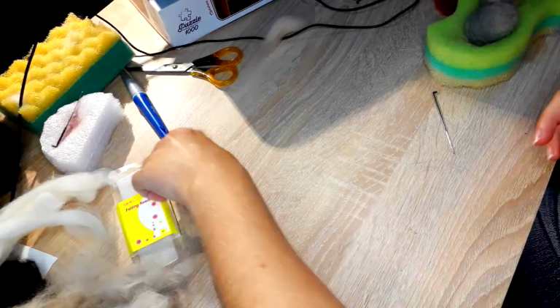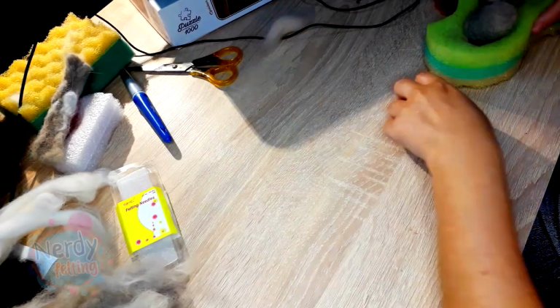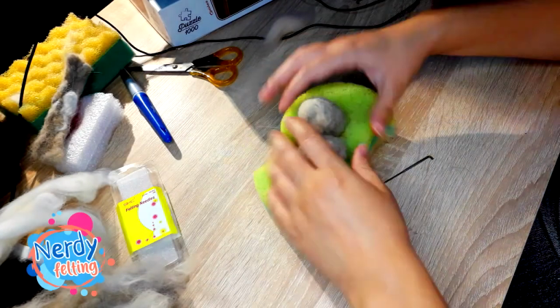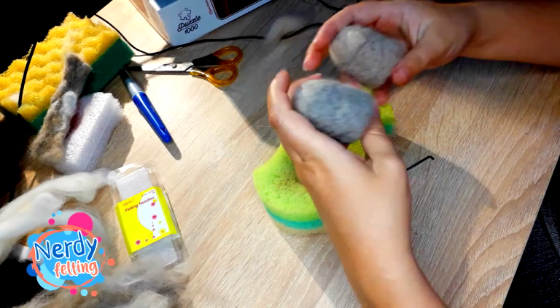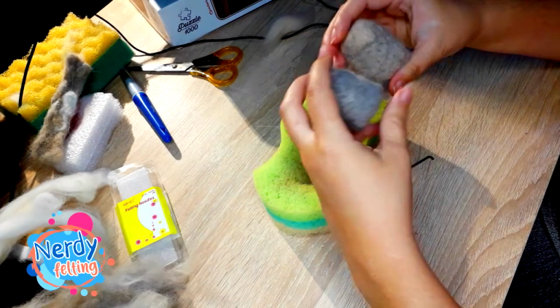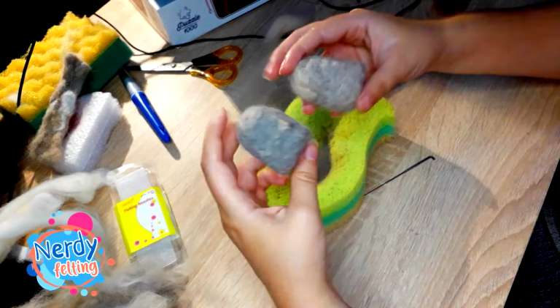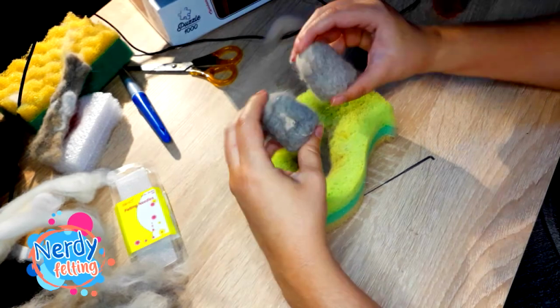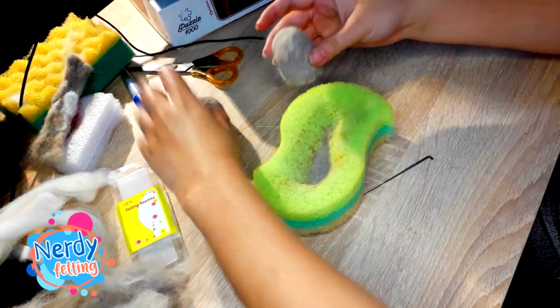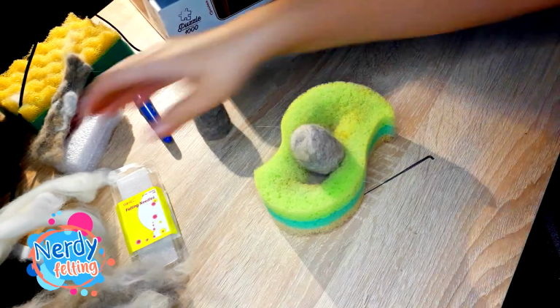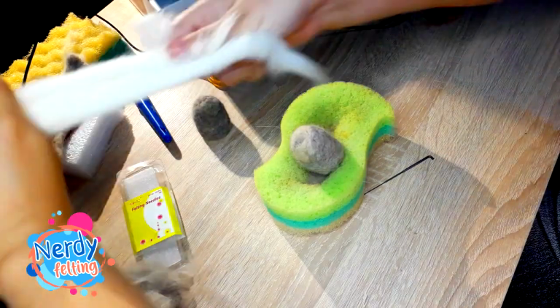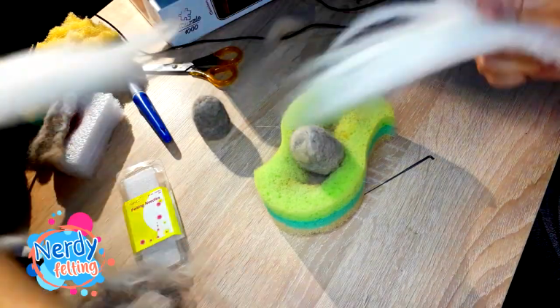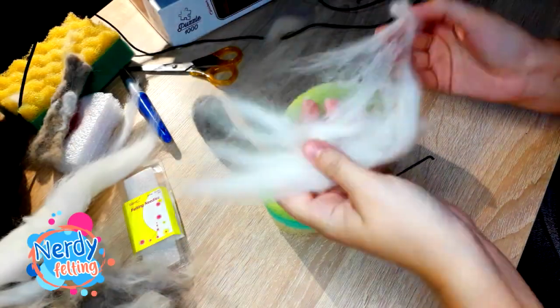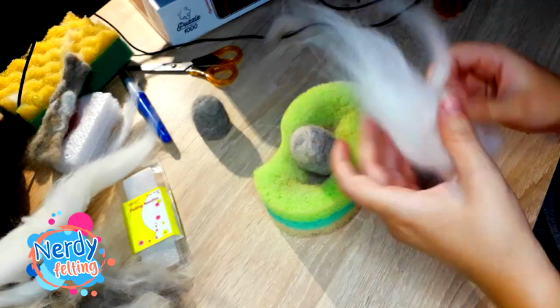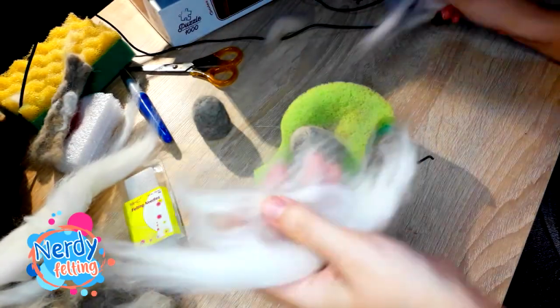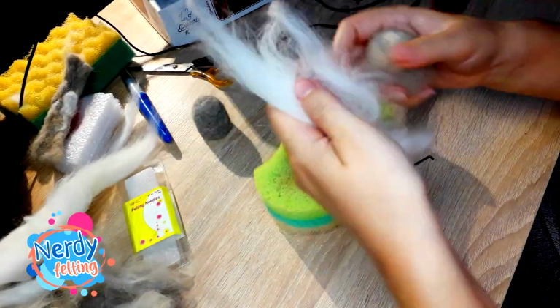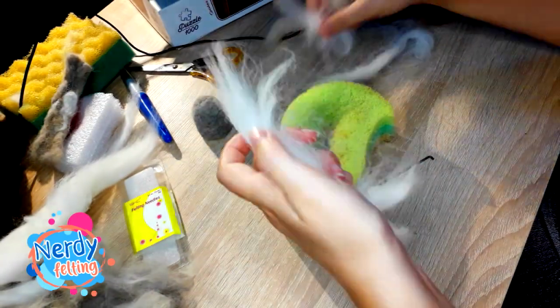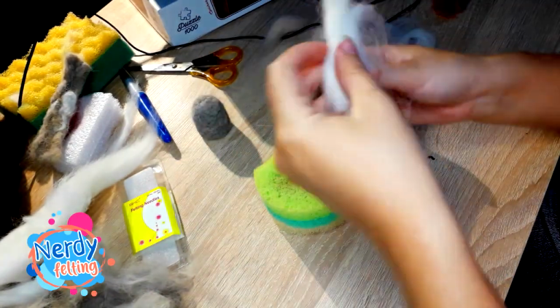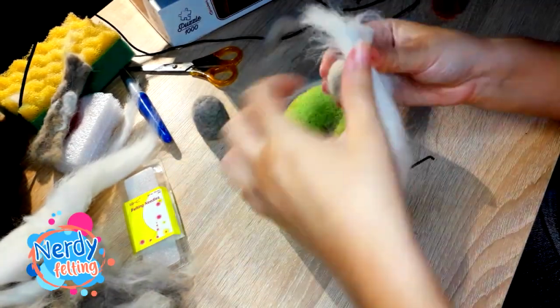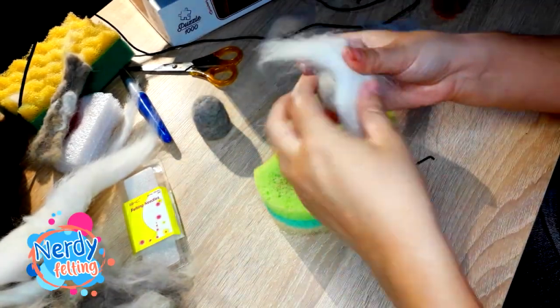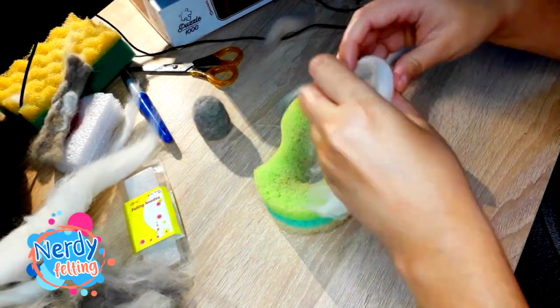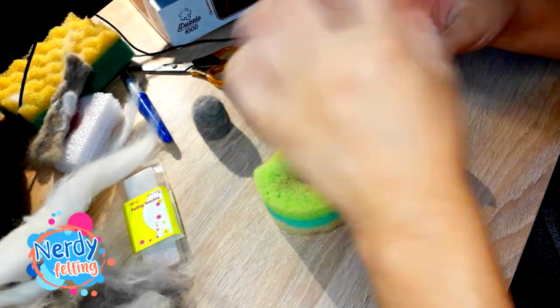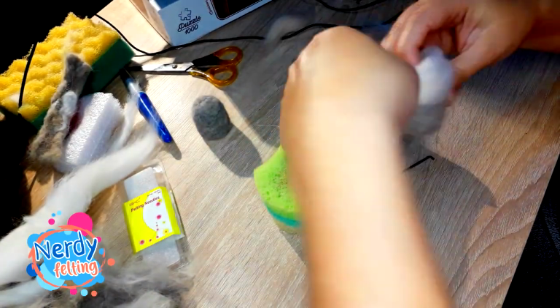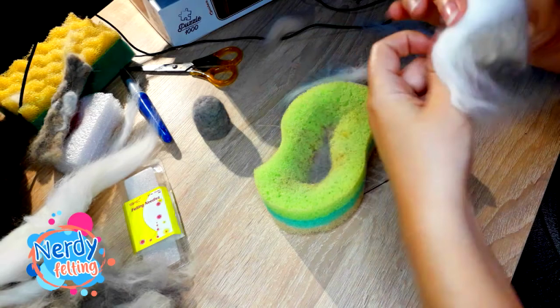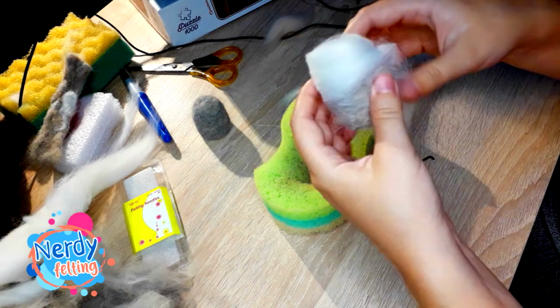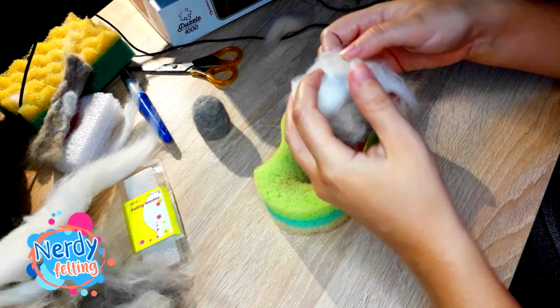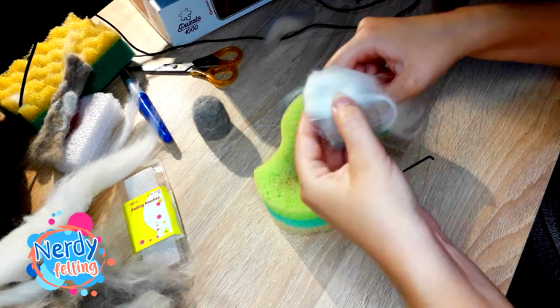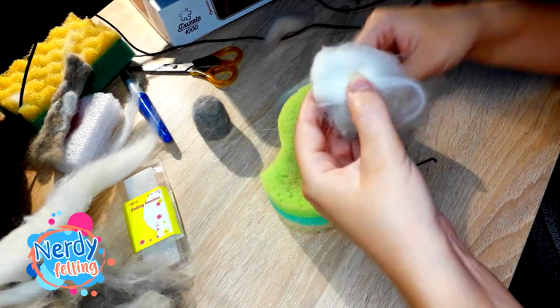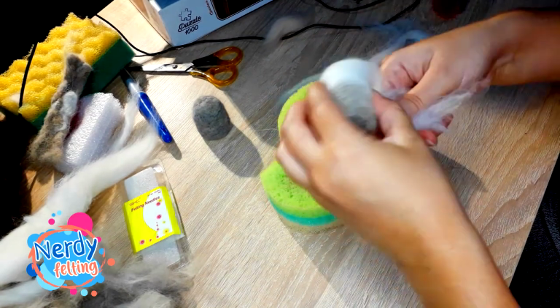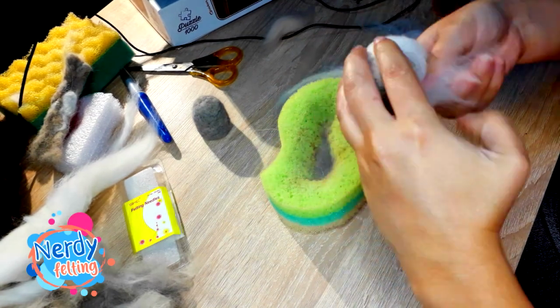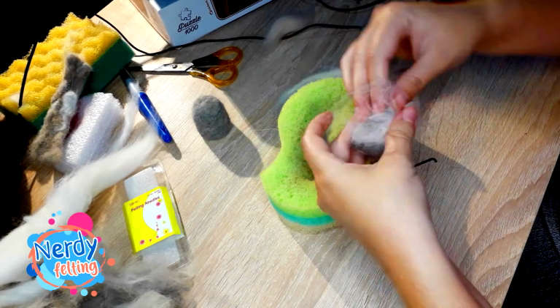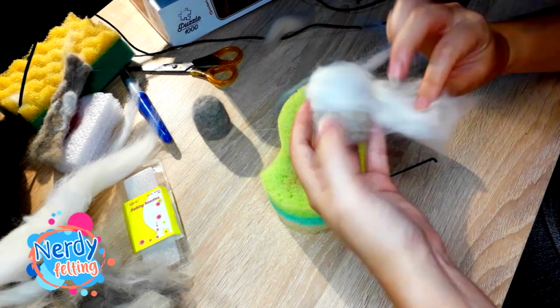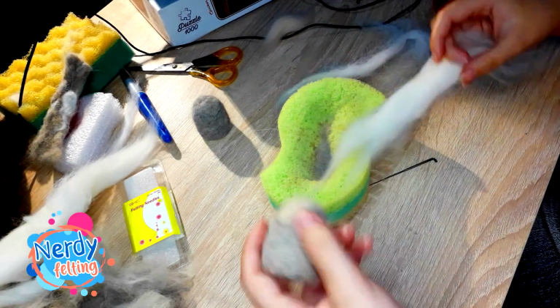Hello. This time I'm going to felt something very easy. This will be one of those crafts I highly recommend as your first work if you still think about starting a felting journey.